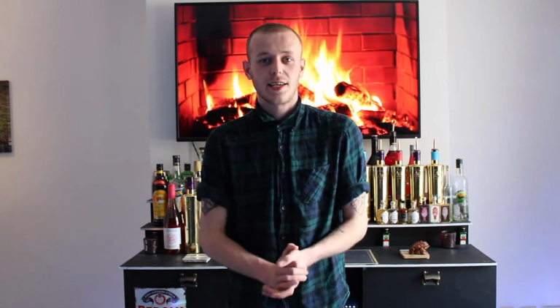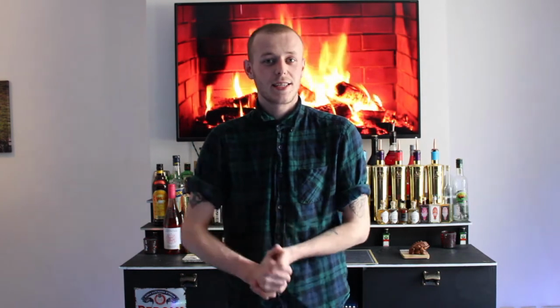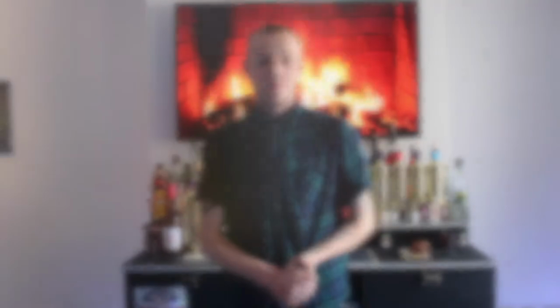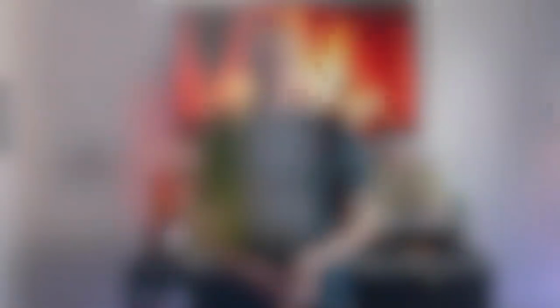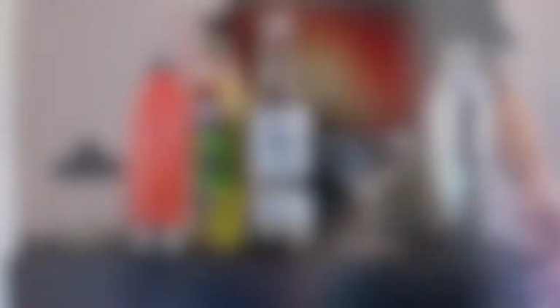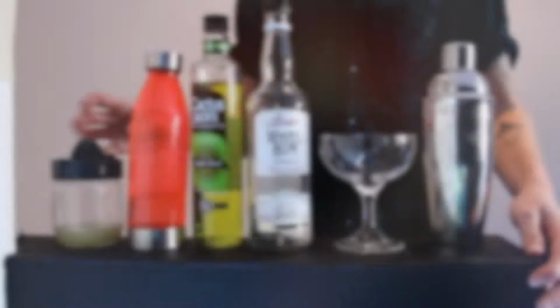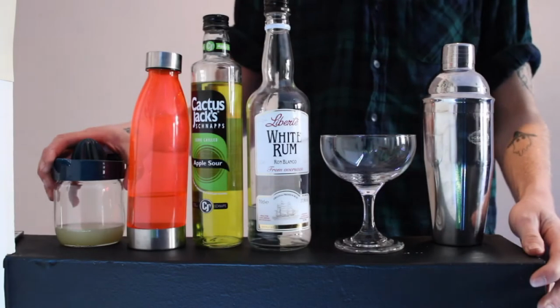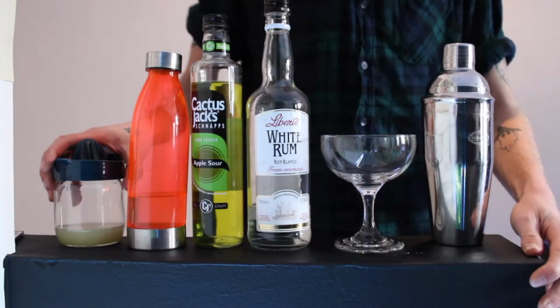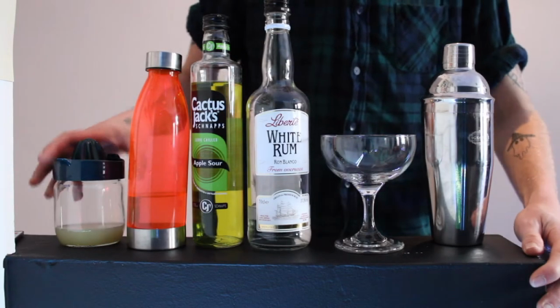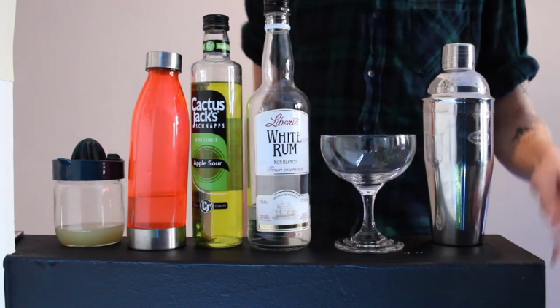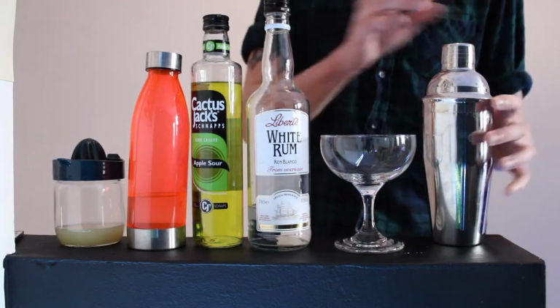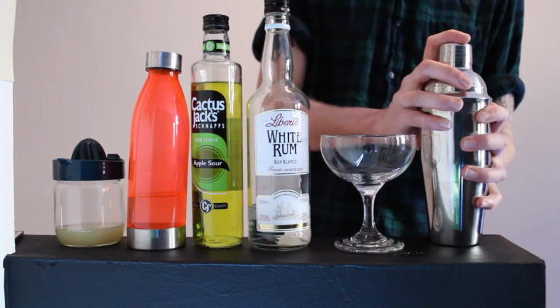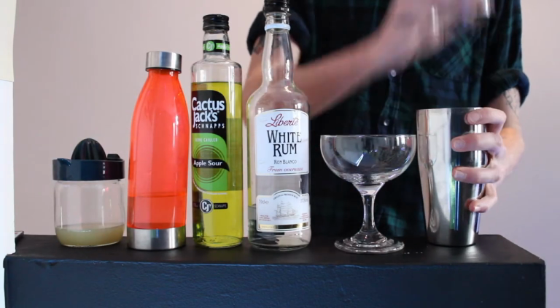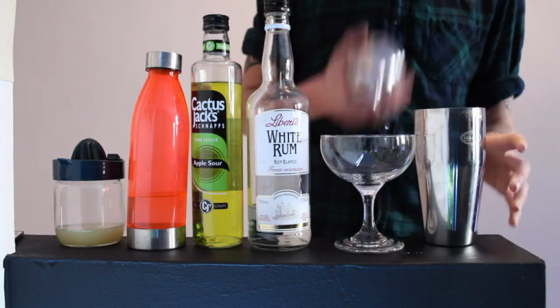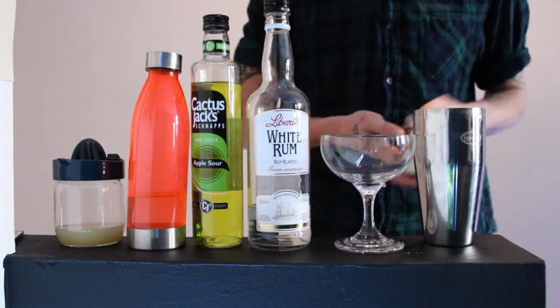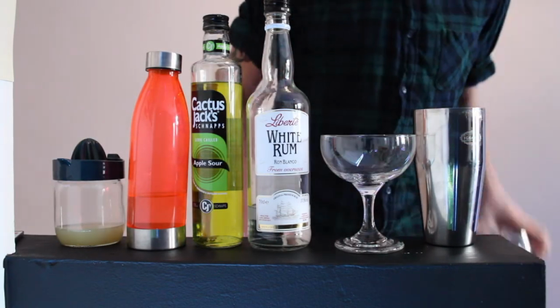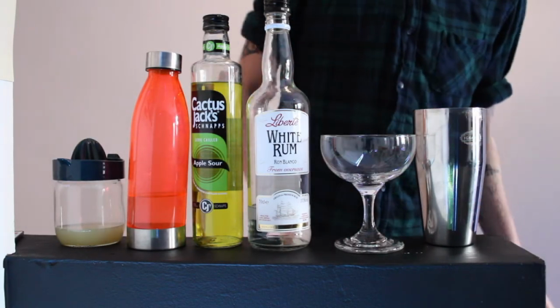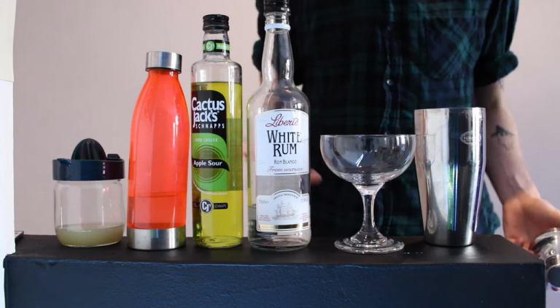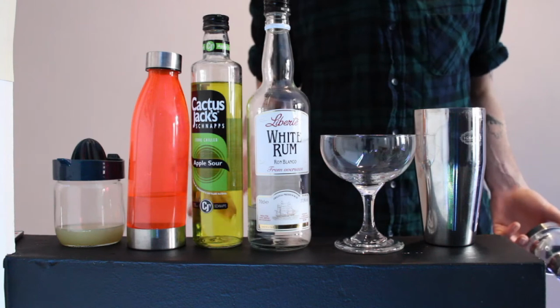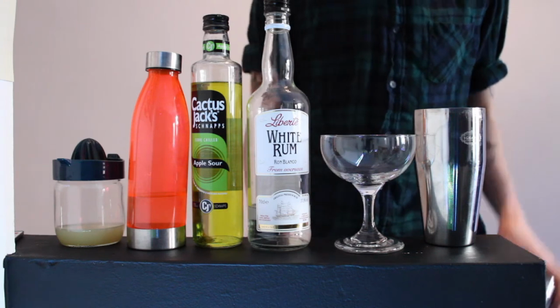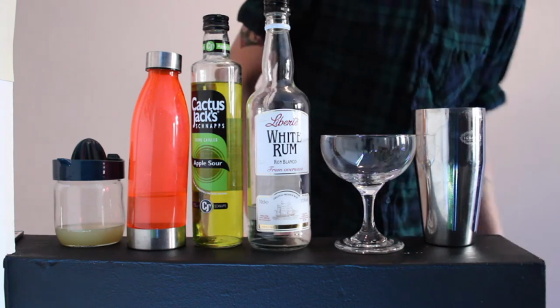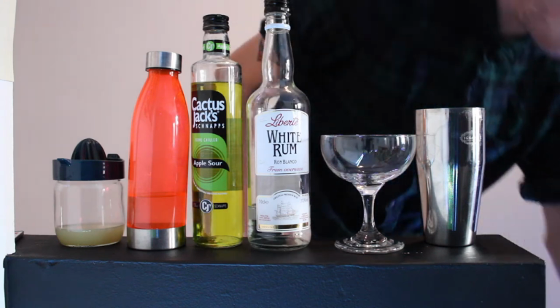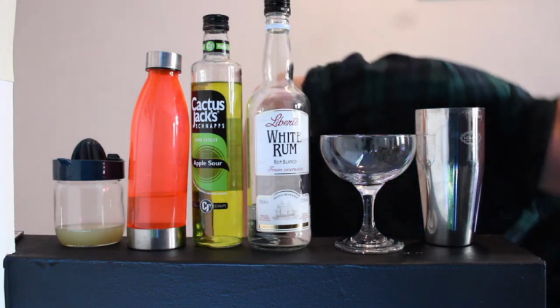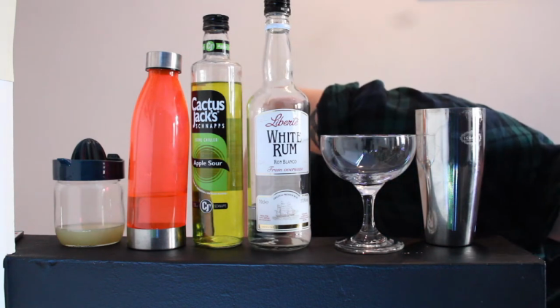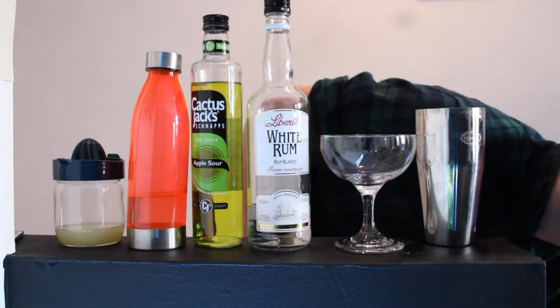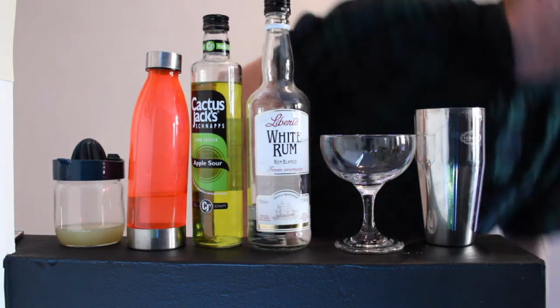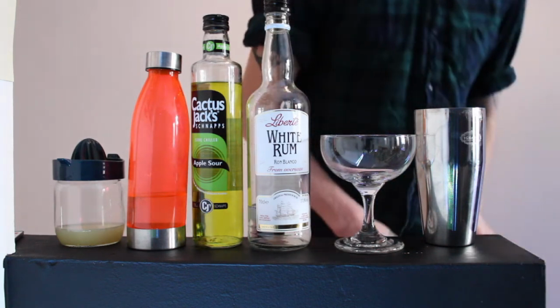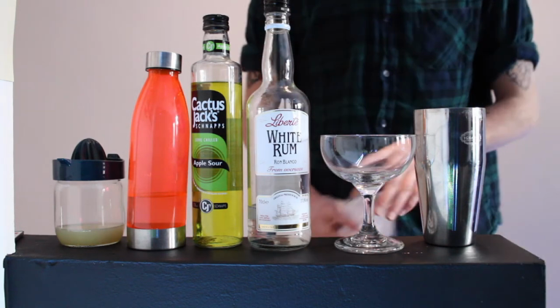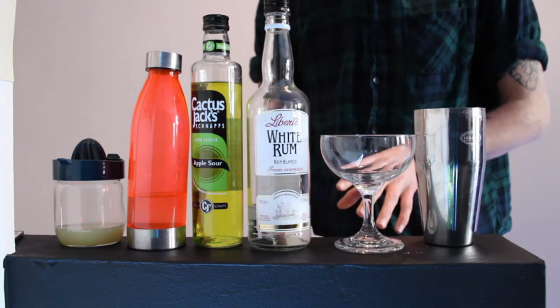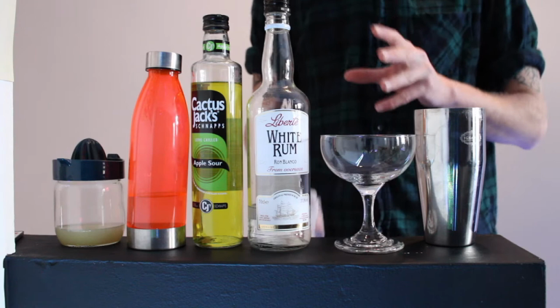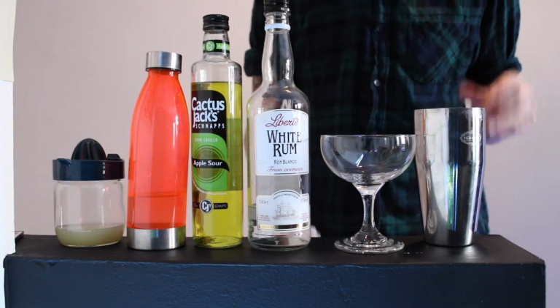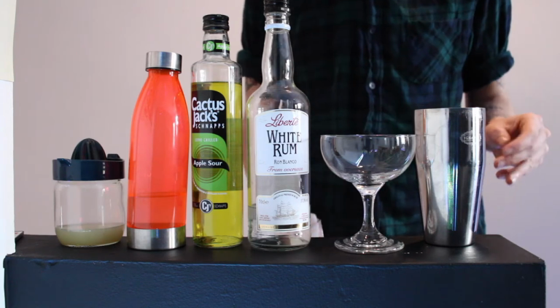Let's get straight into the video, hope you guys enjoy. So for our cocktail today, I'm trying to make the Appletini — sorry, I don't know where I got Appletini from, probably because I was looking for that recently. We're about to make the Apple Daiquiri.